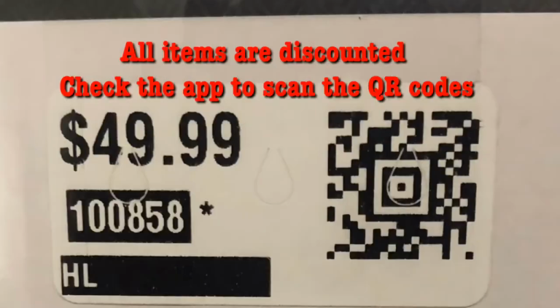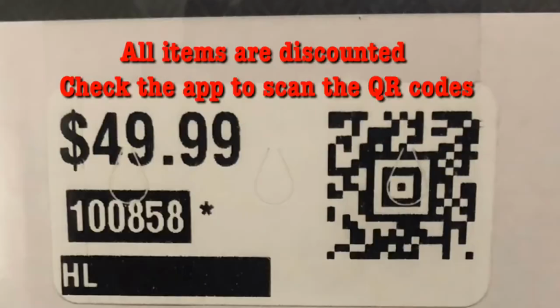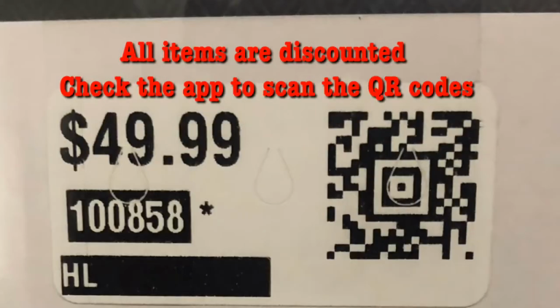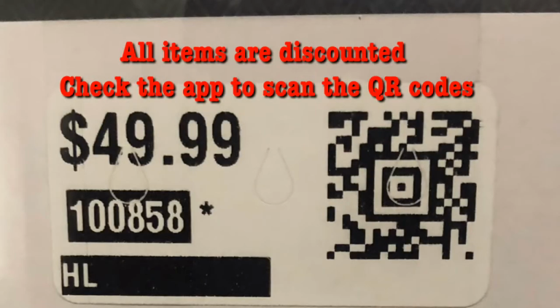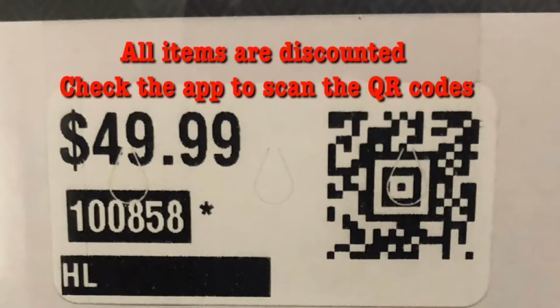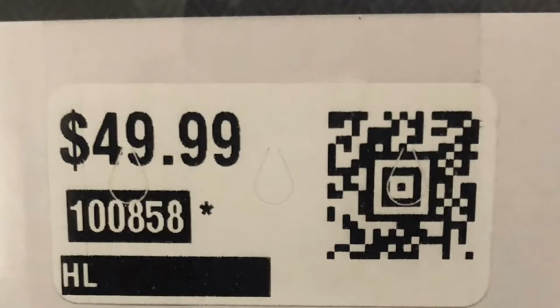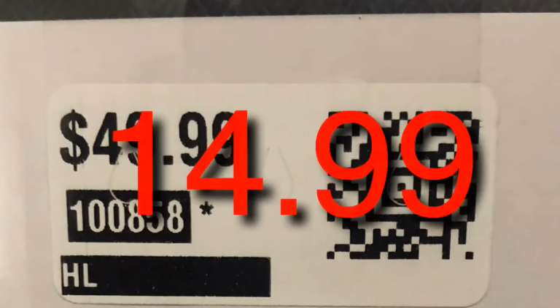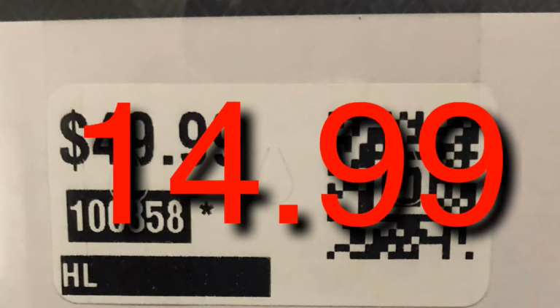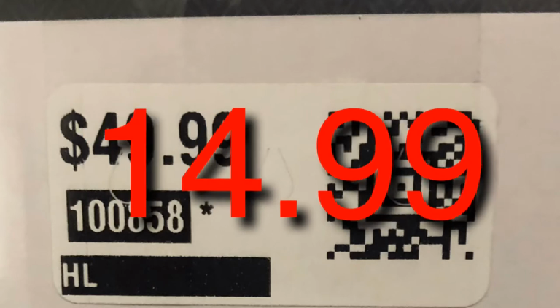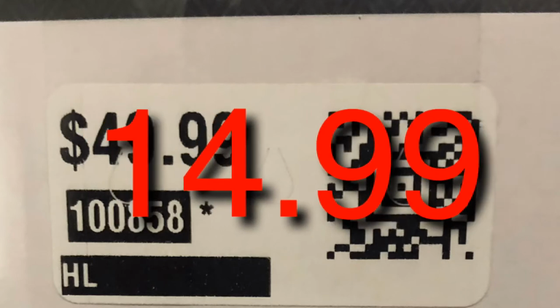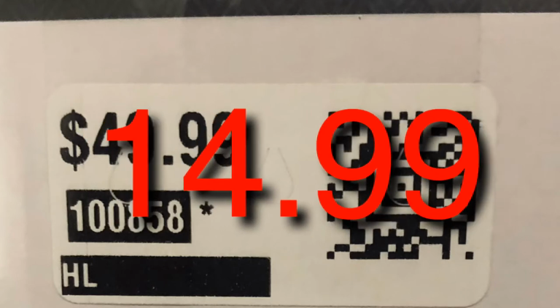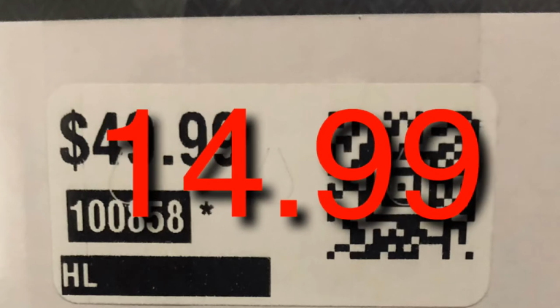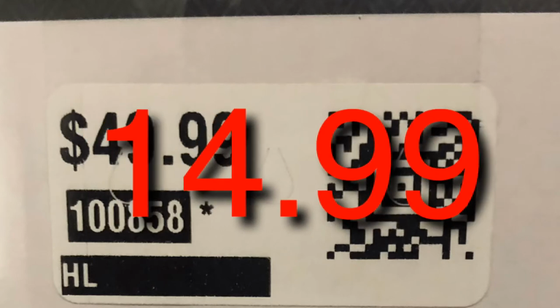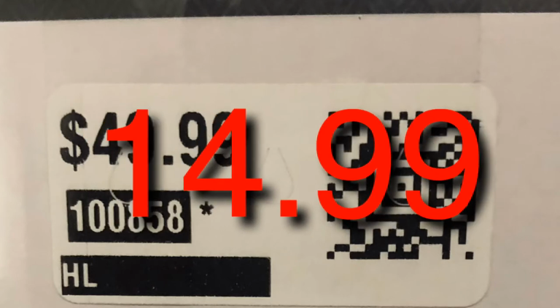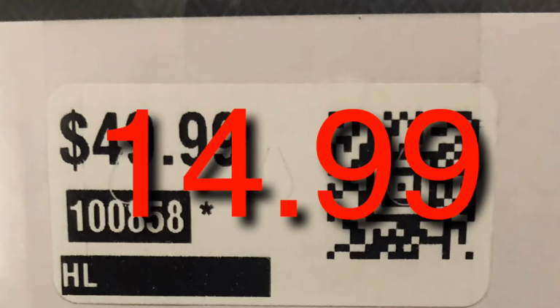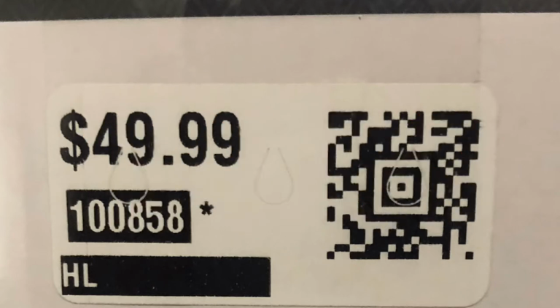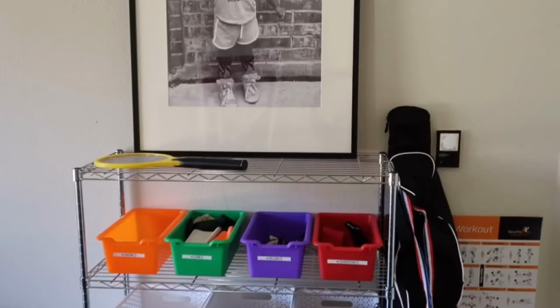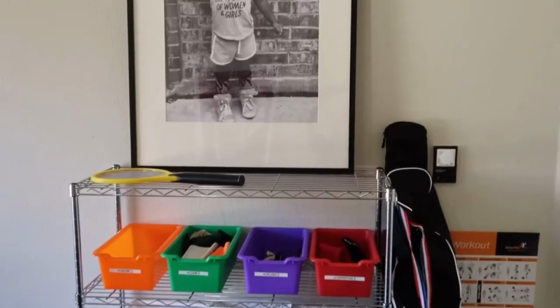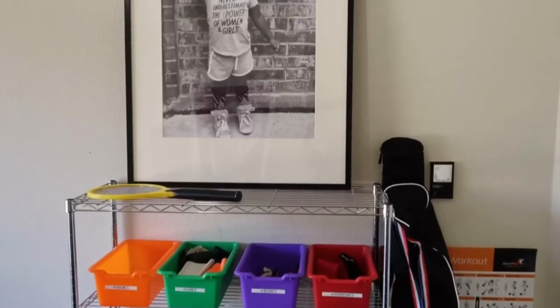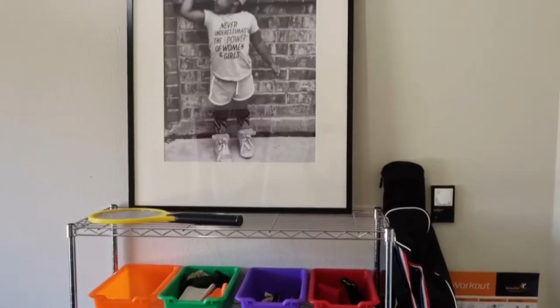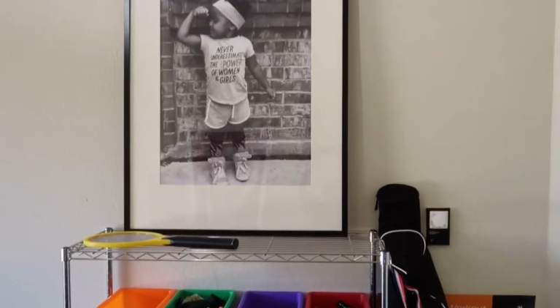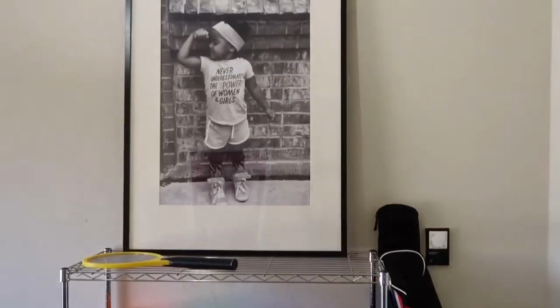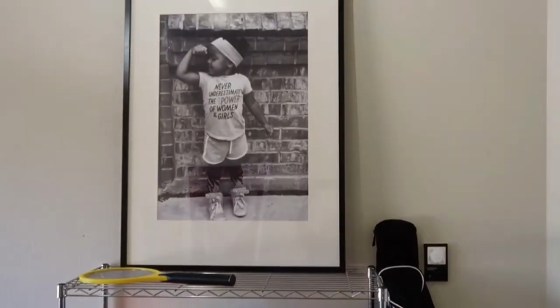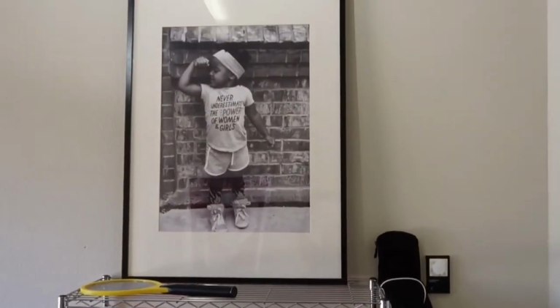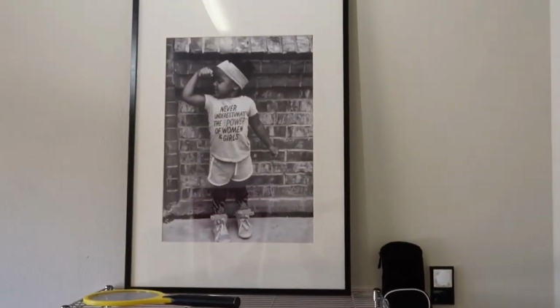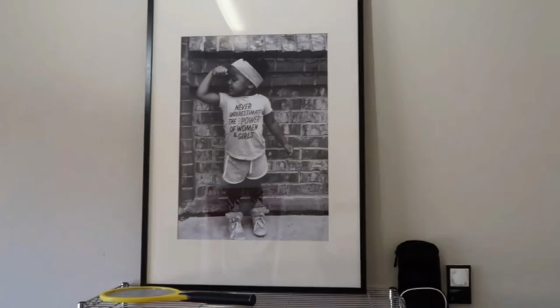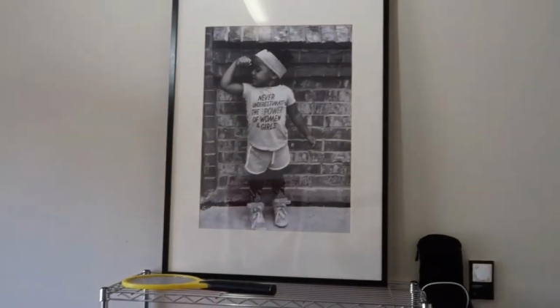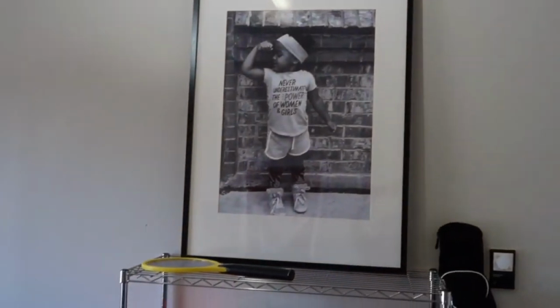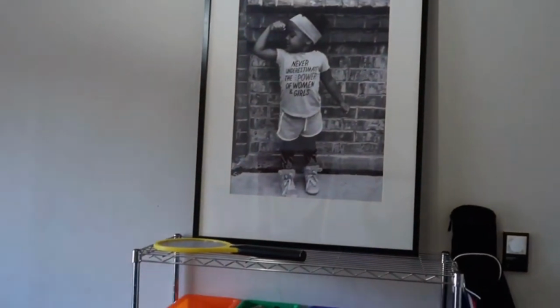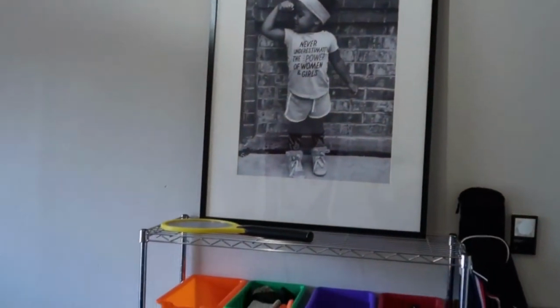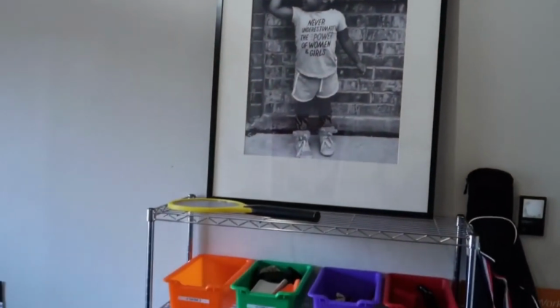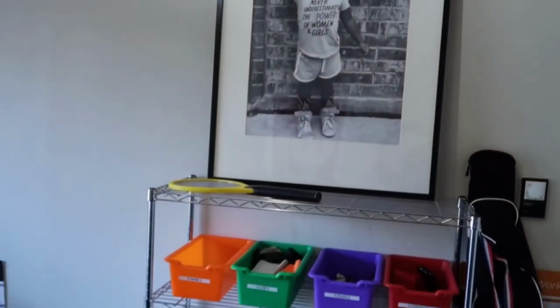At discount retailers like this — there are several, there's one called Treasure Hunt — they're never the price that's marked. Go ahead and scan and use the app. This one came in at 14 bucks.